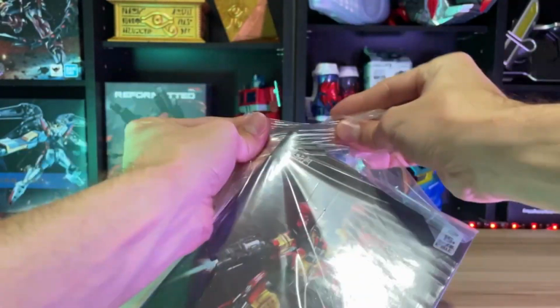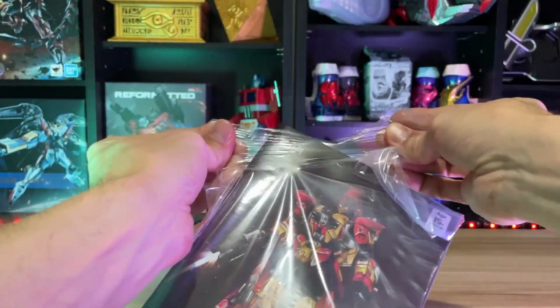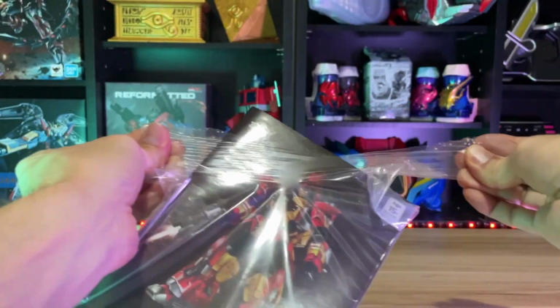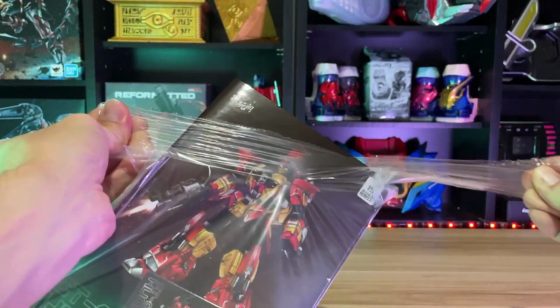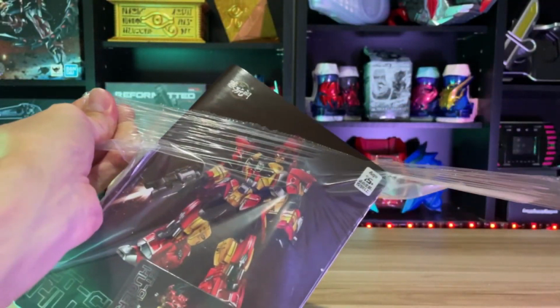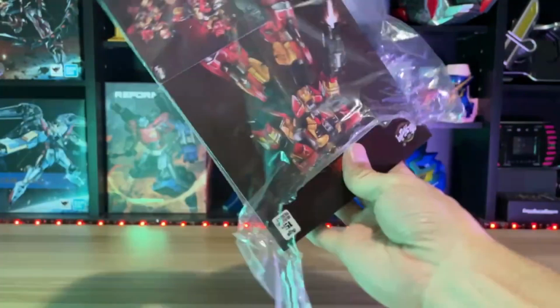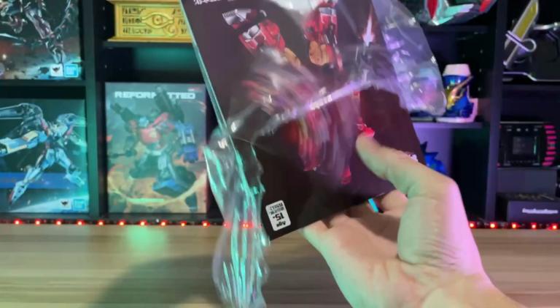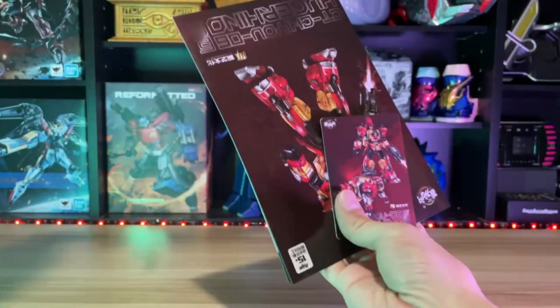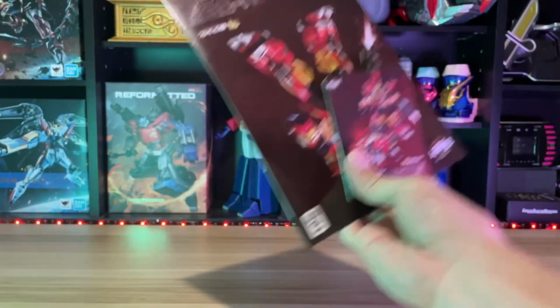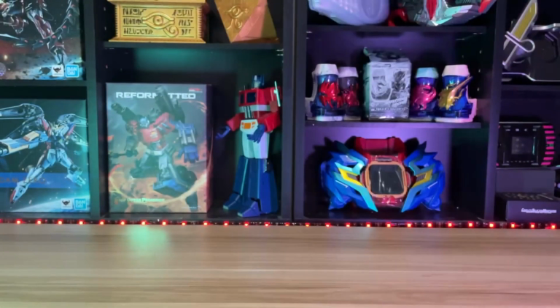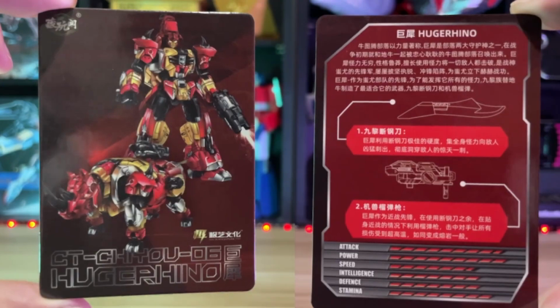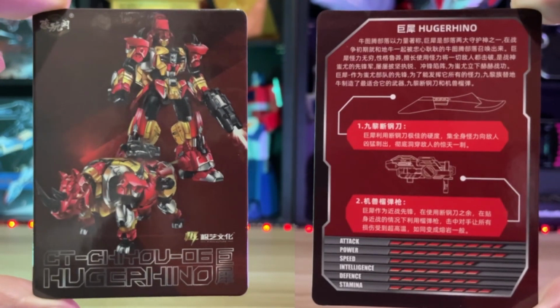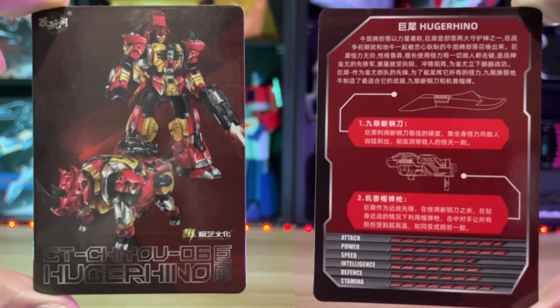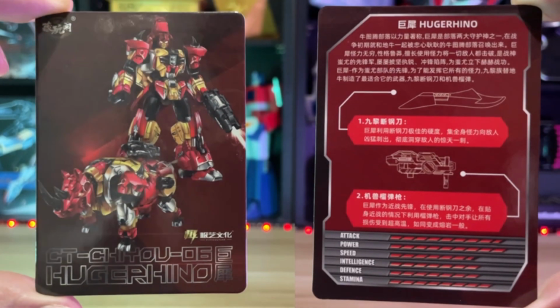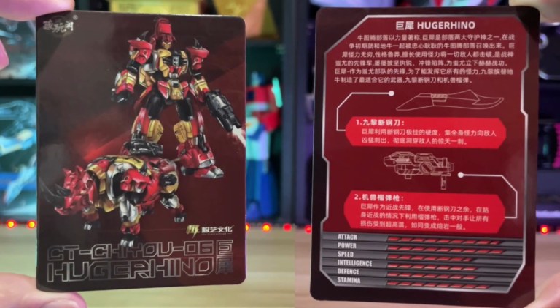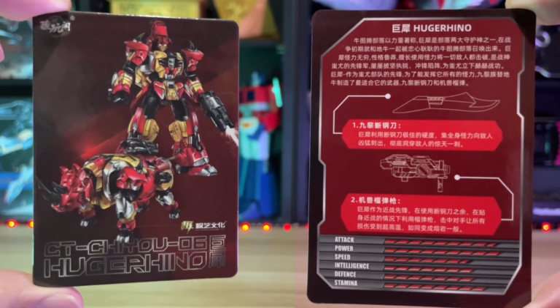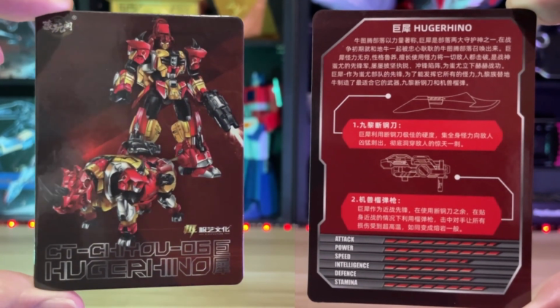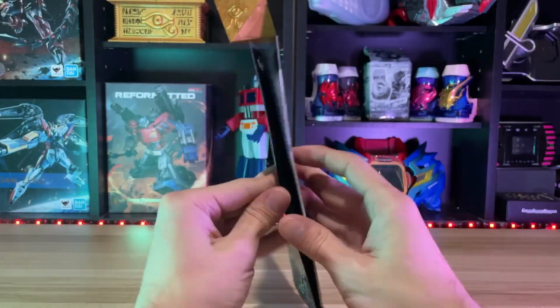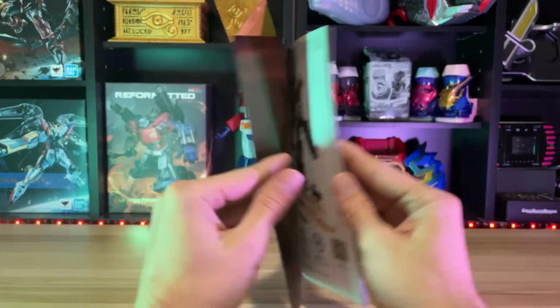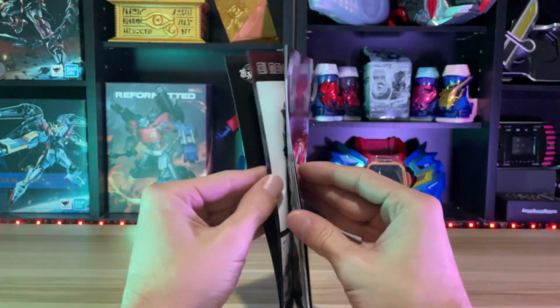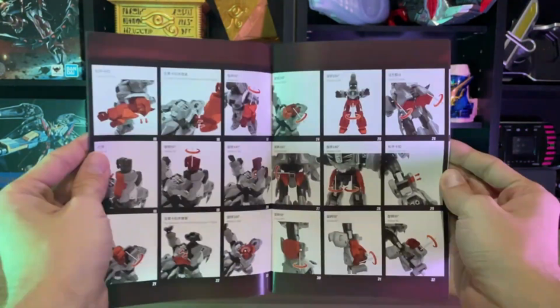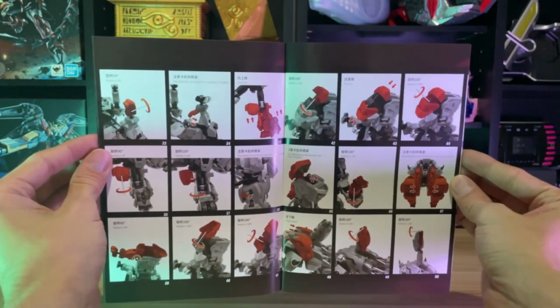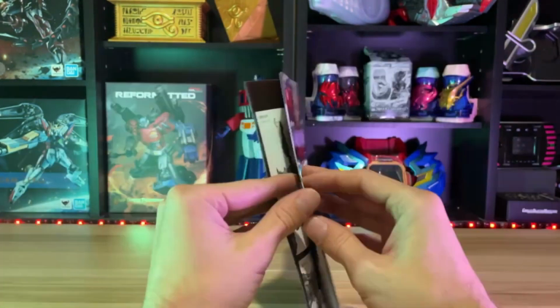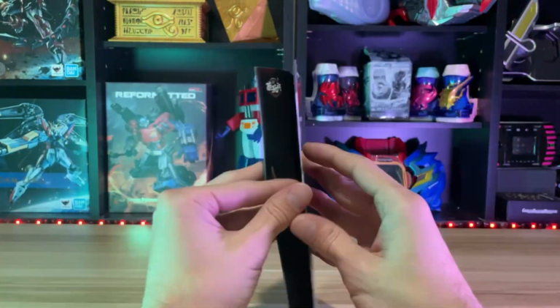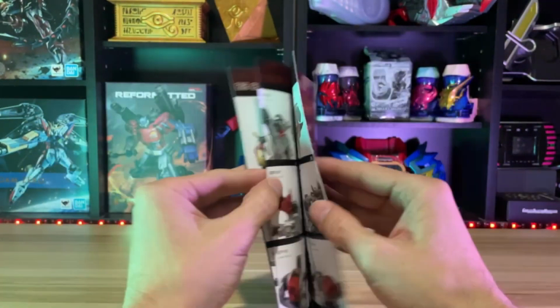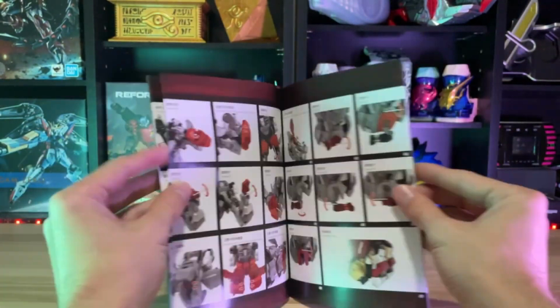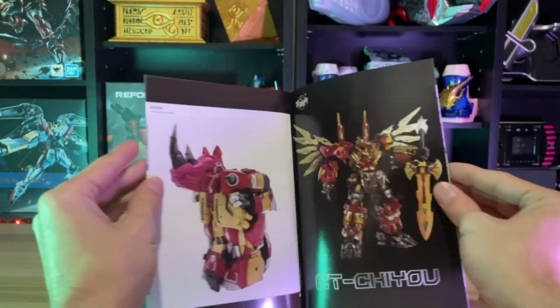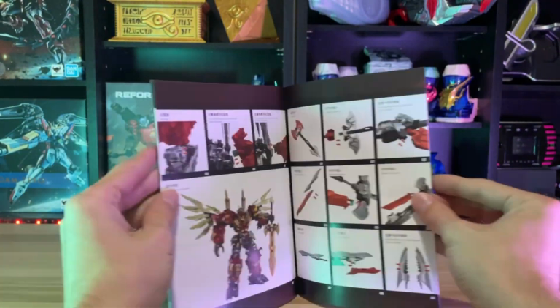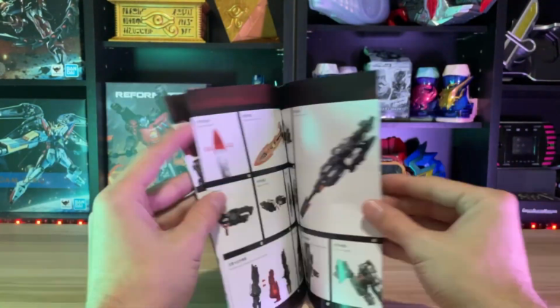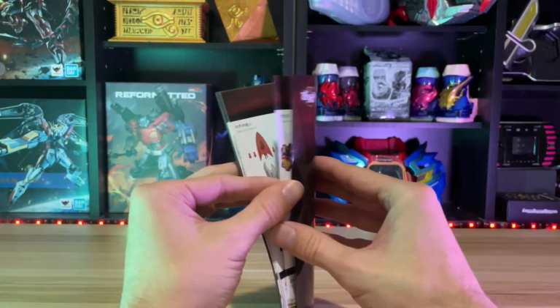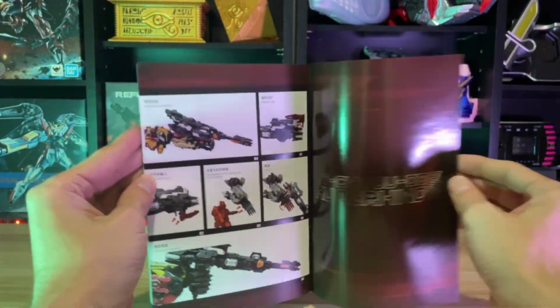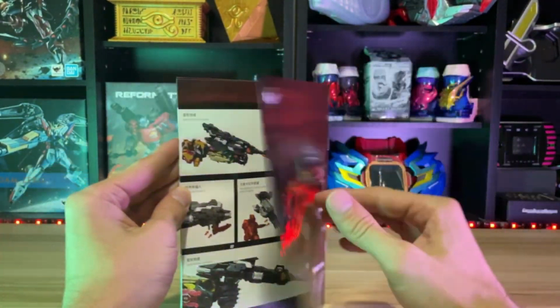Instruction-wise, we have your standard really nice-looking booklet along with a card — the final one. The instructions do make sense if you give it some time. But also watch videos online.